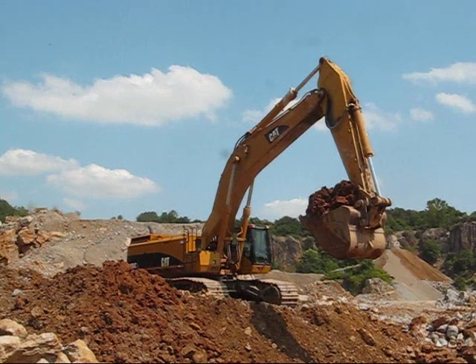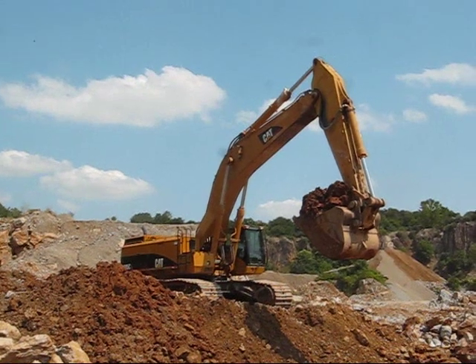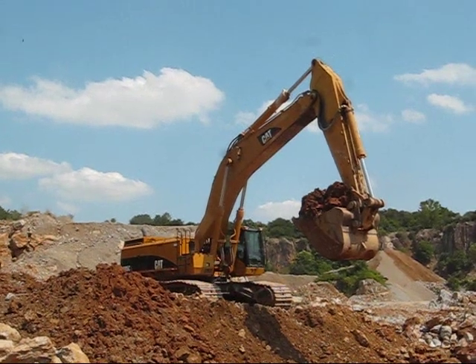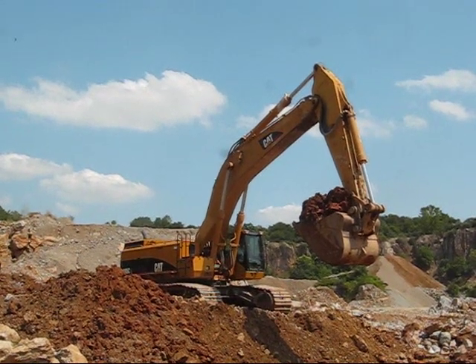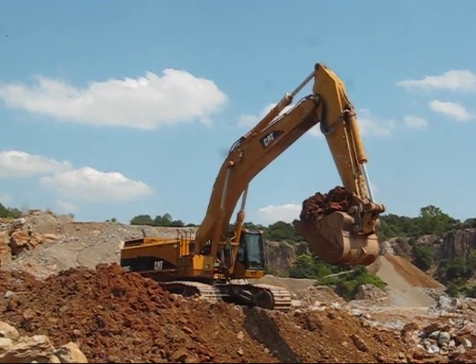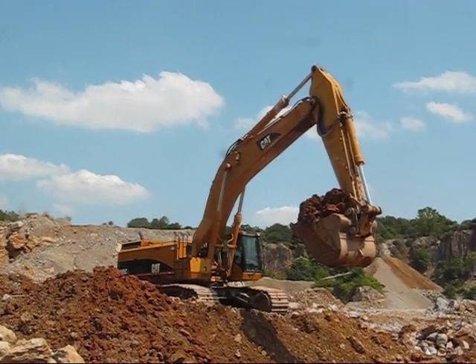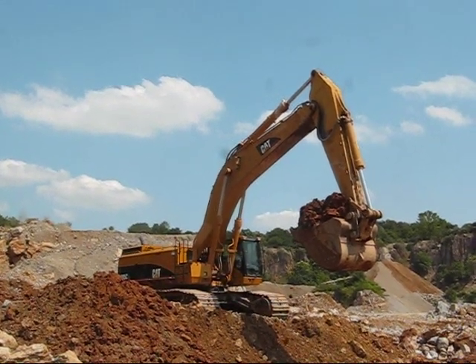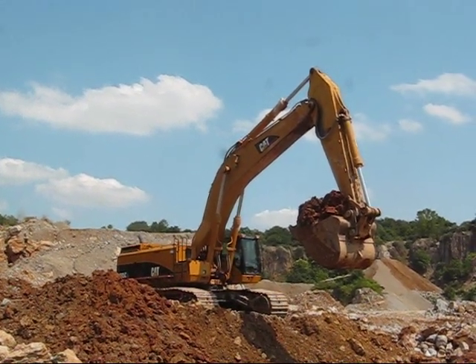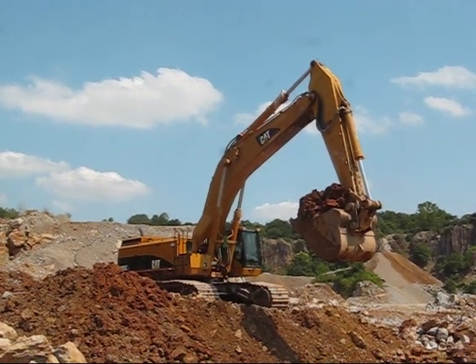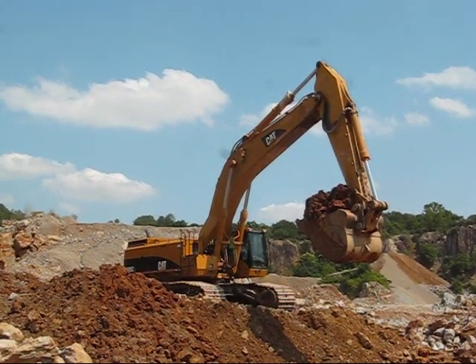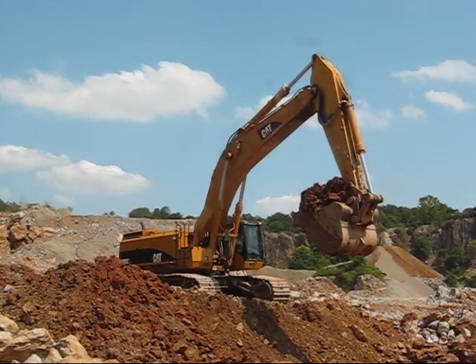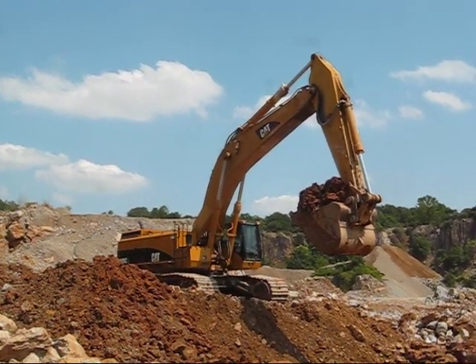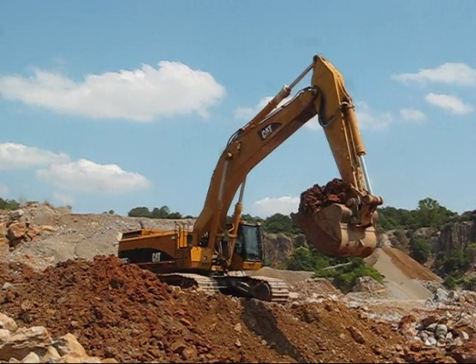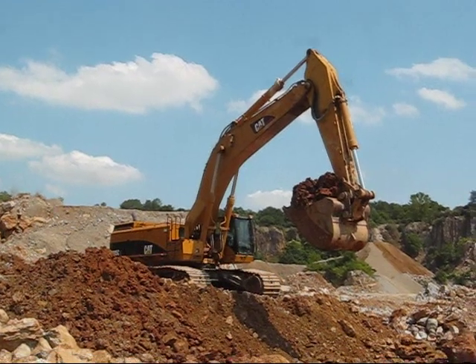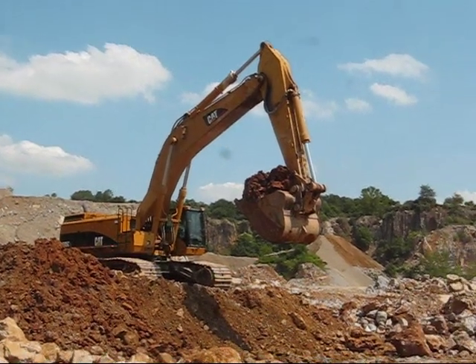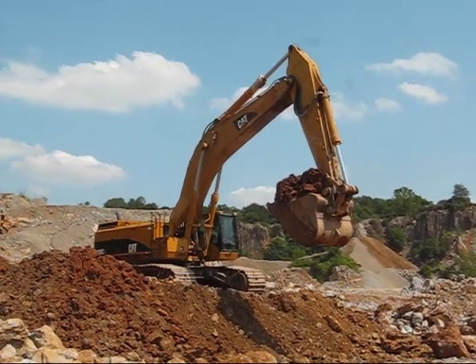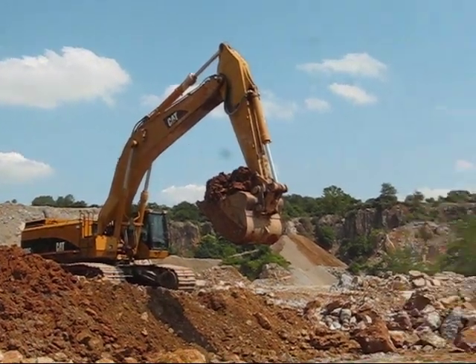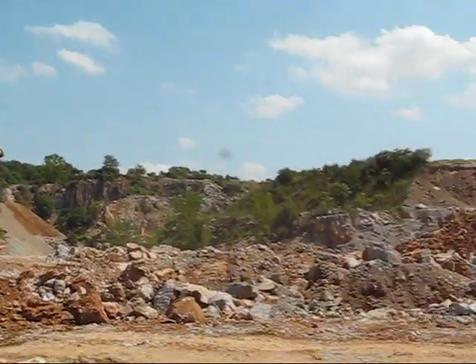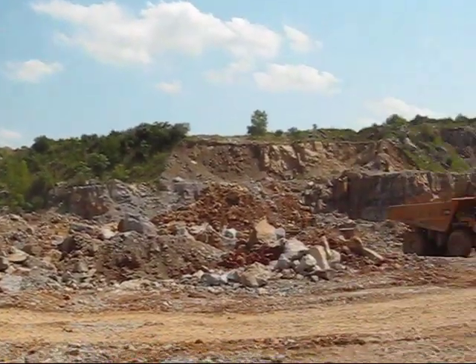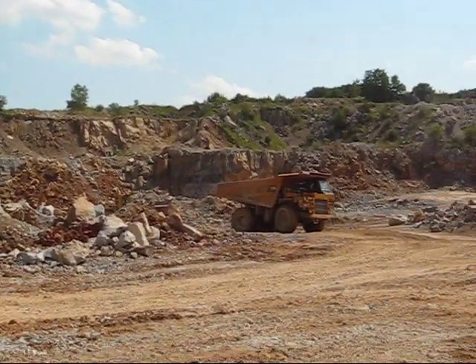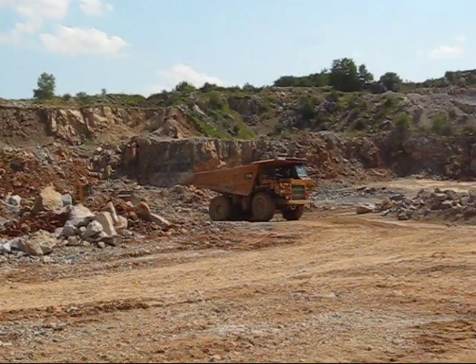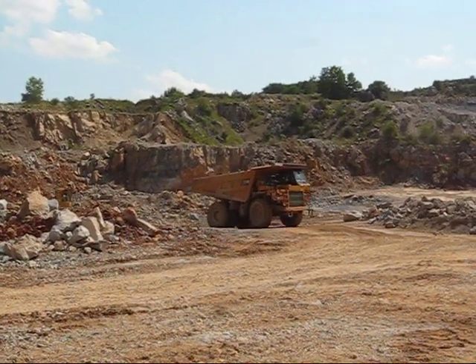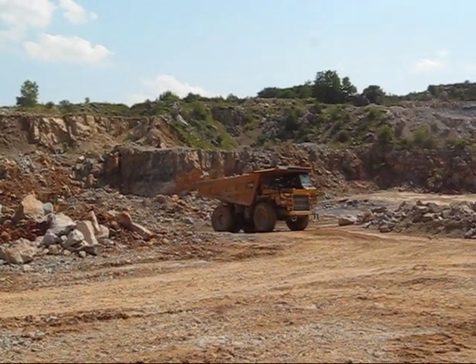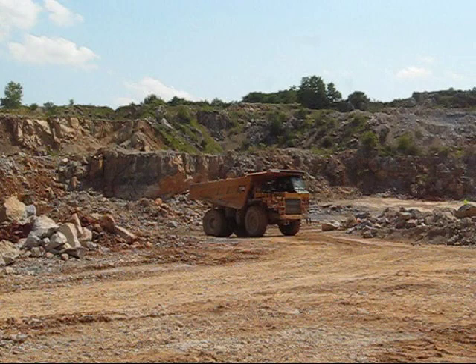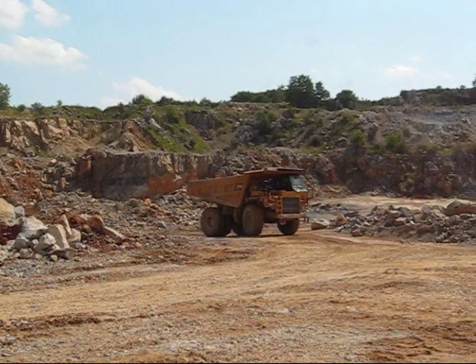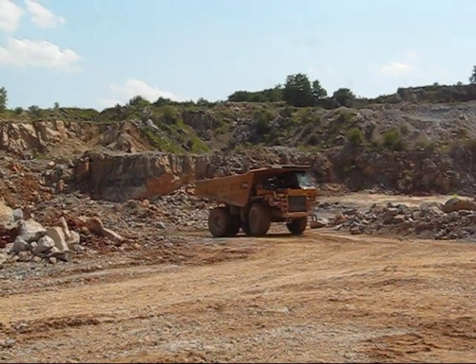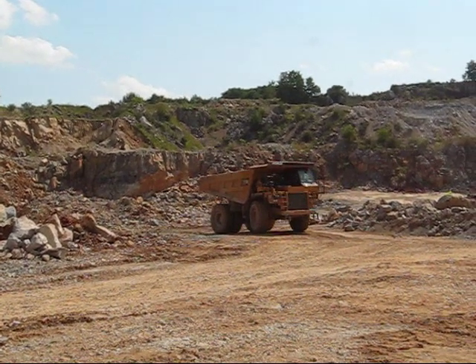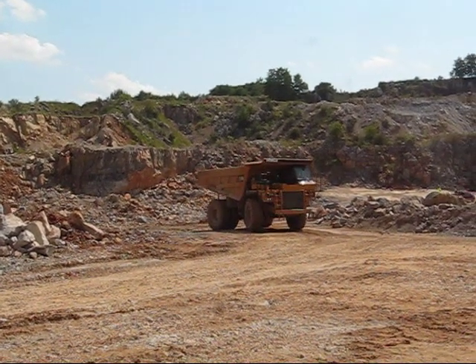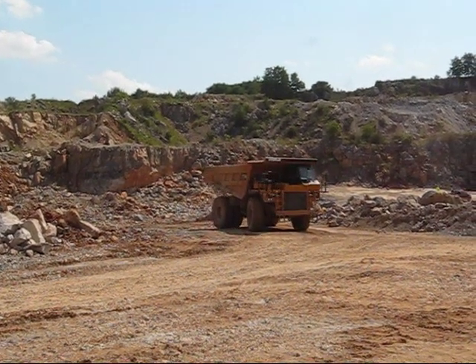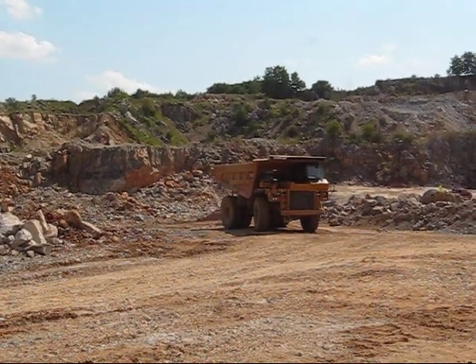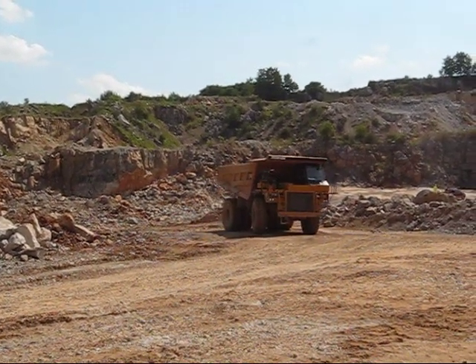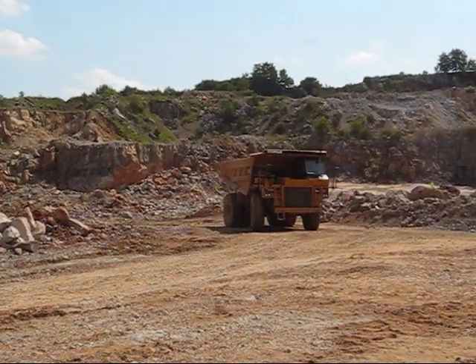Right here is Caterpillar's flagship excavator, the 385. She's loading, as you can see, a 773 — that's a 60-ton haul truck.